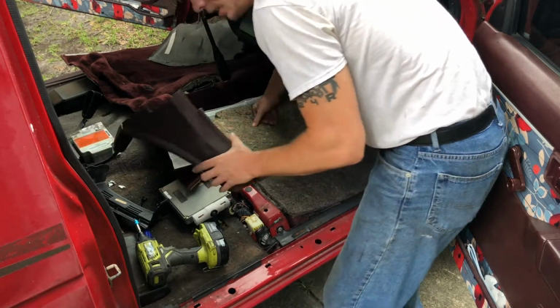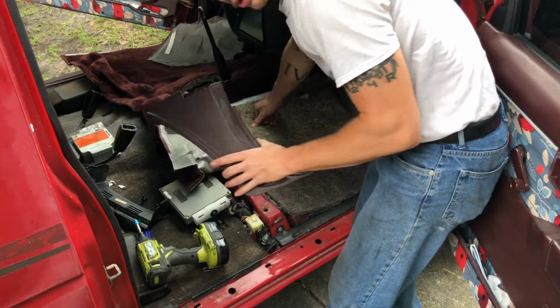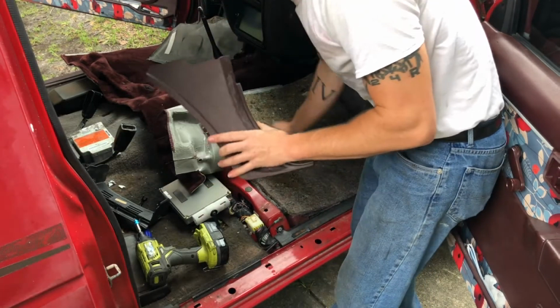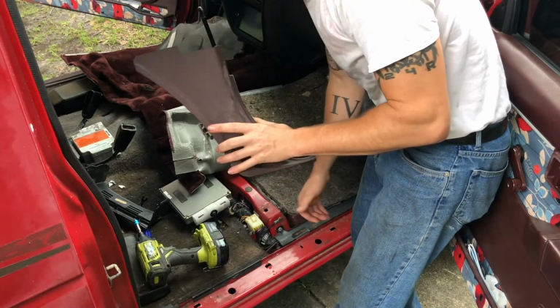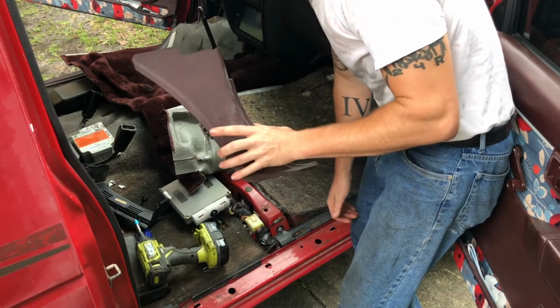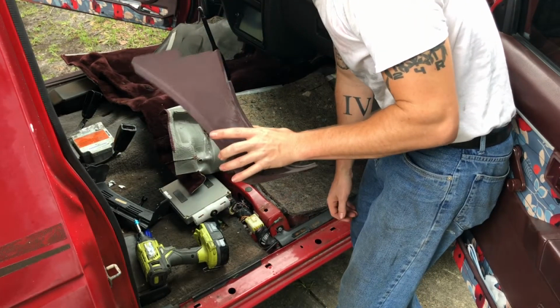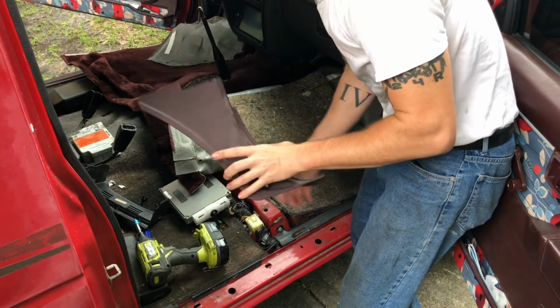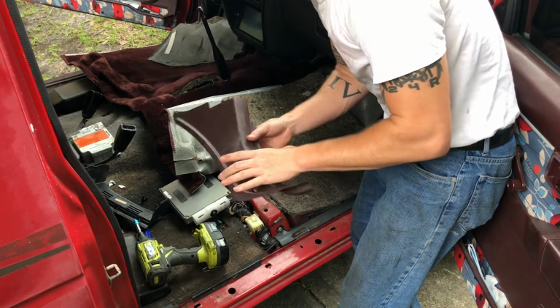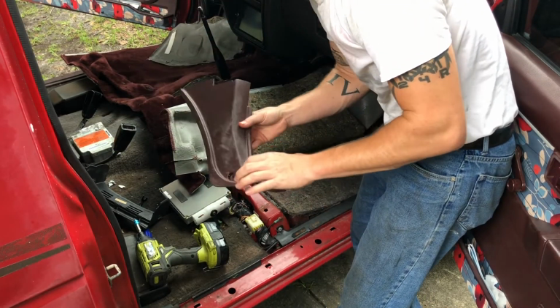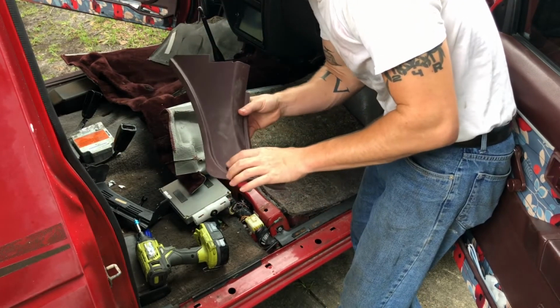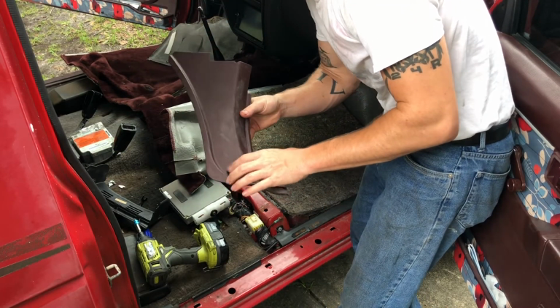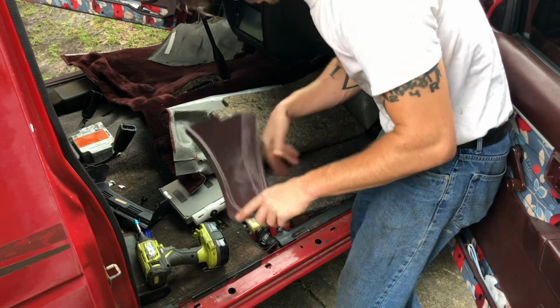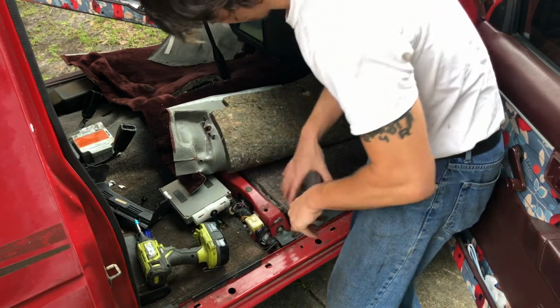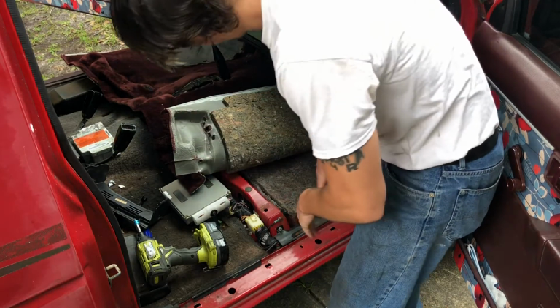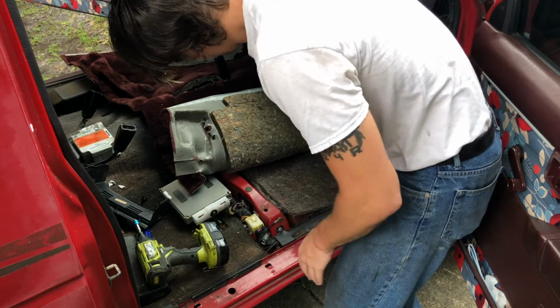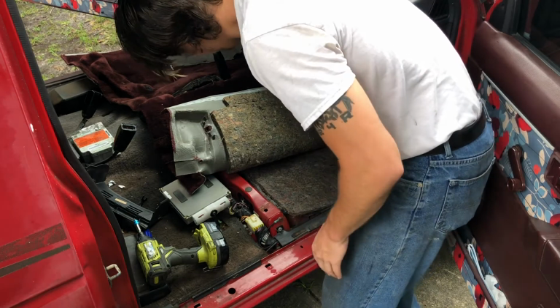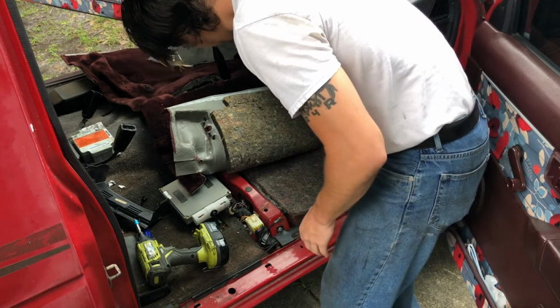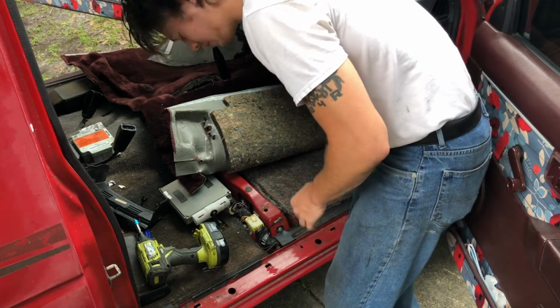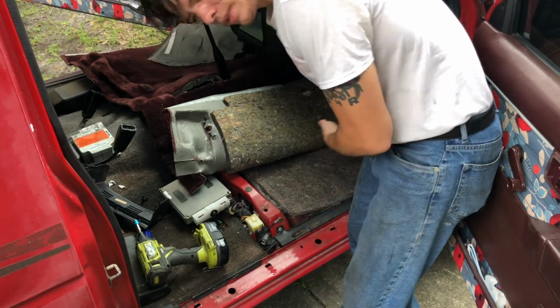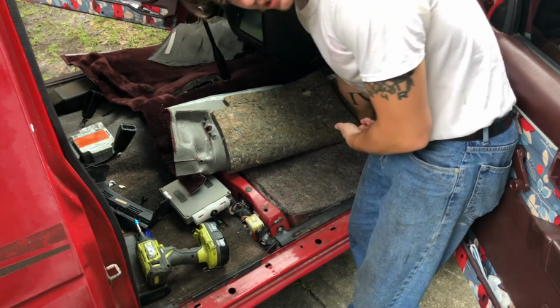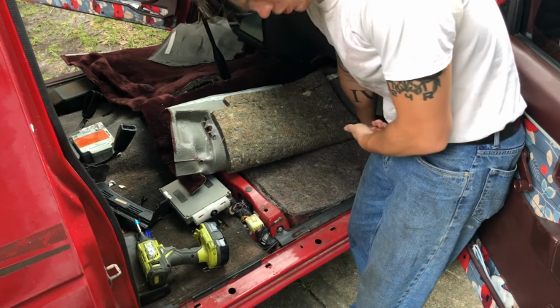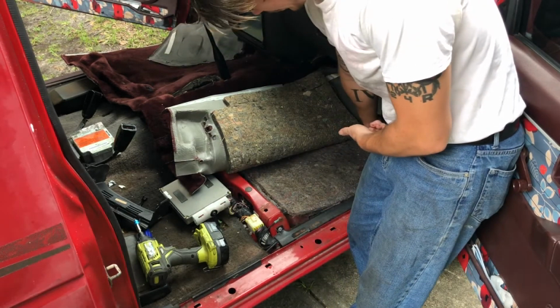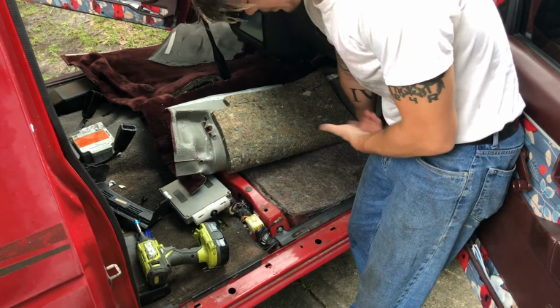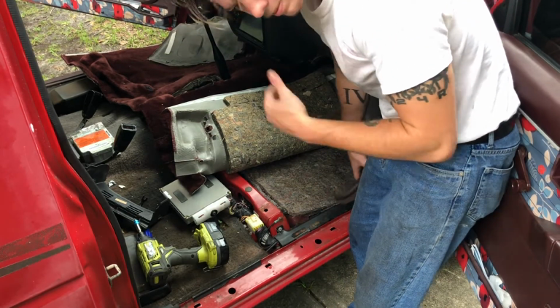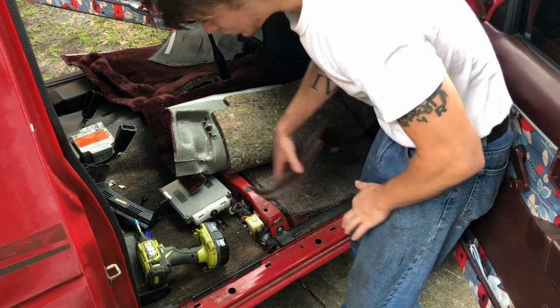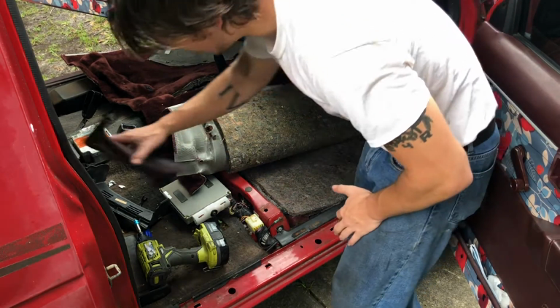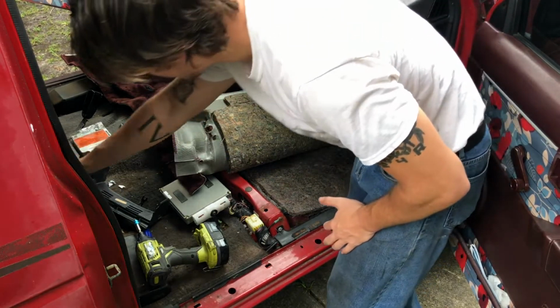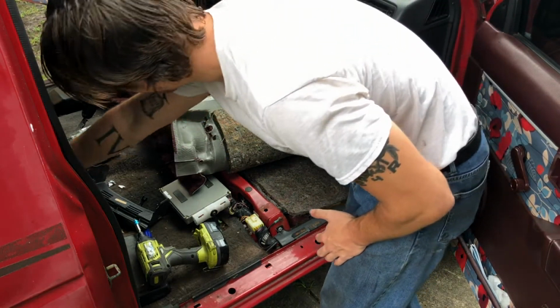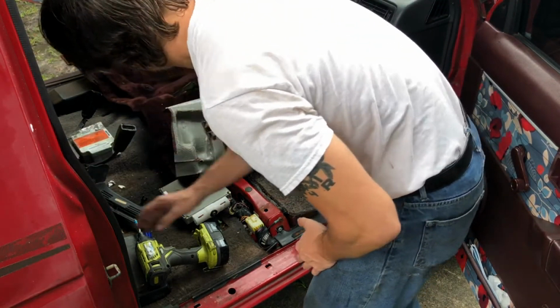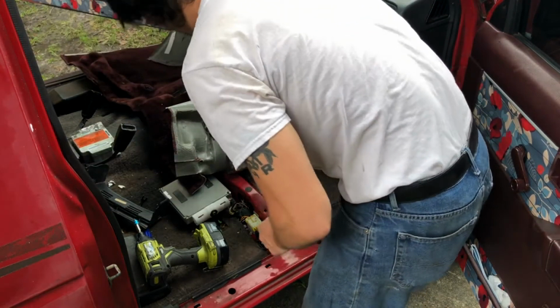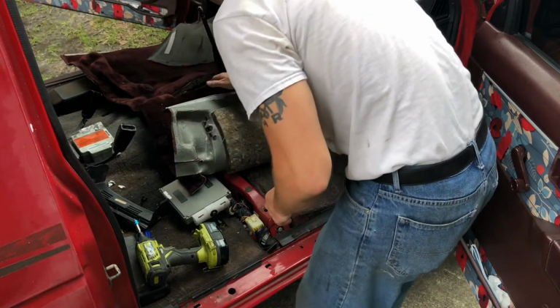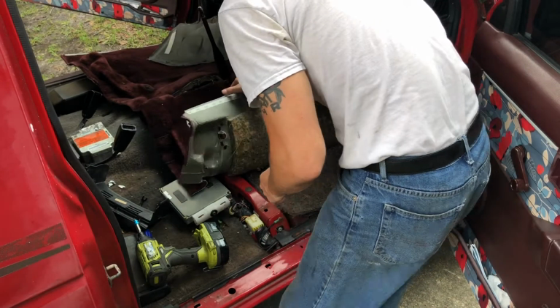You're also going to want to take out this little plastic panel — there's only one screw holding it in. Unscrew it, take it out; it'll make your carpet go in a lot easier.